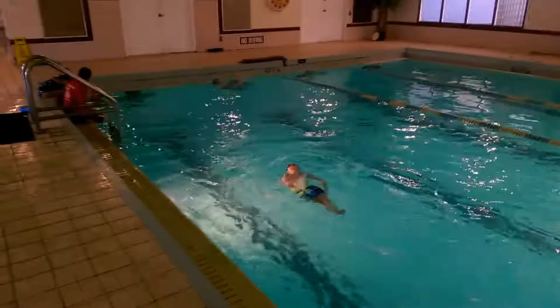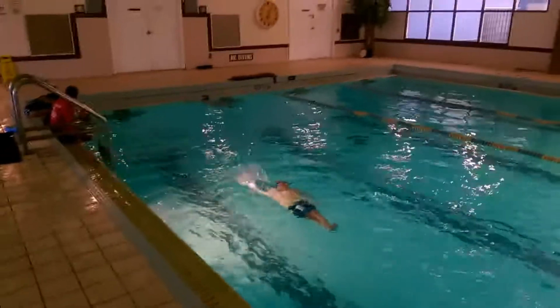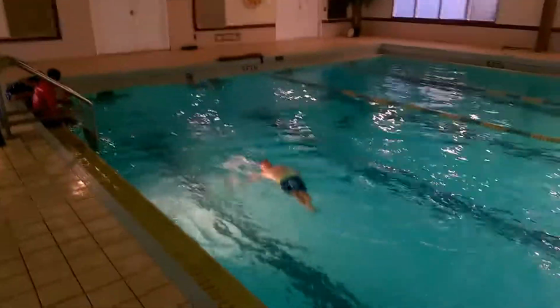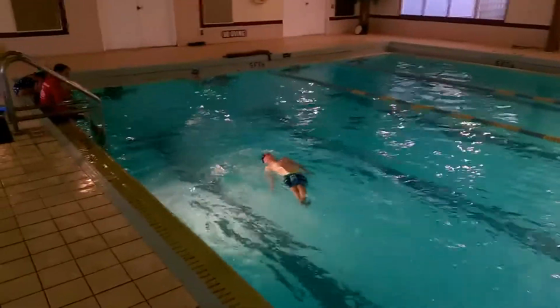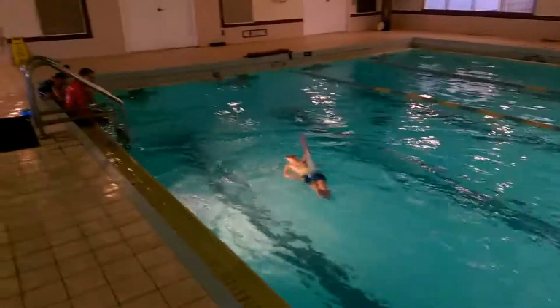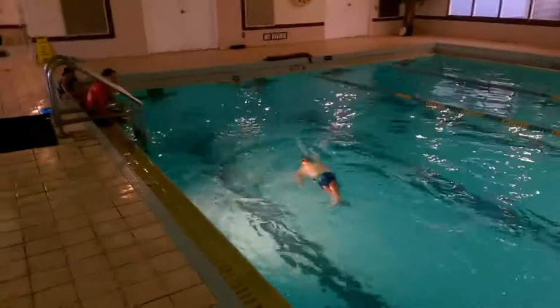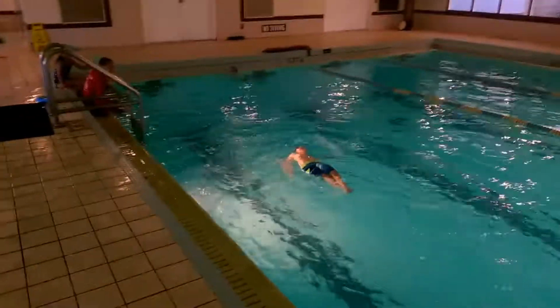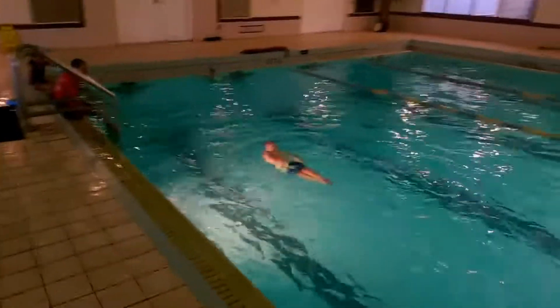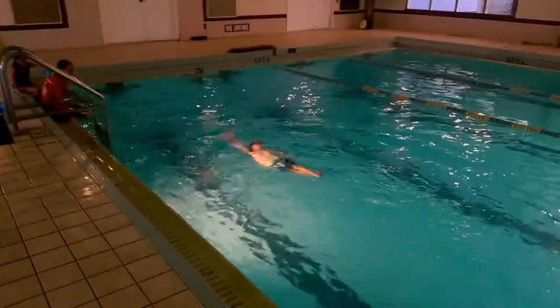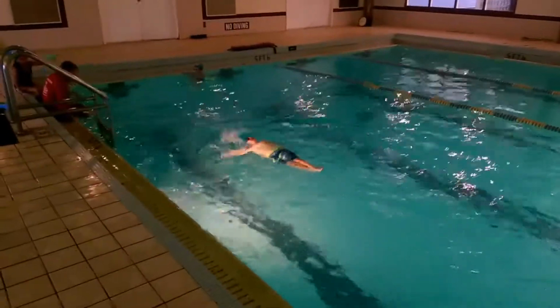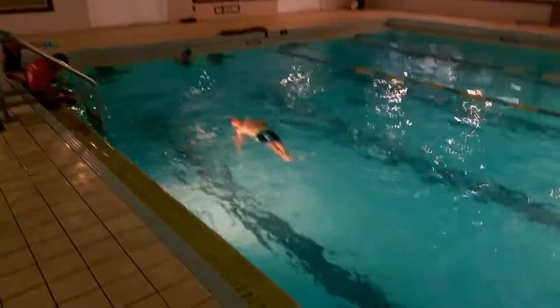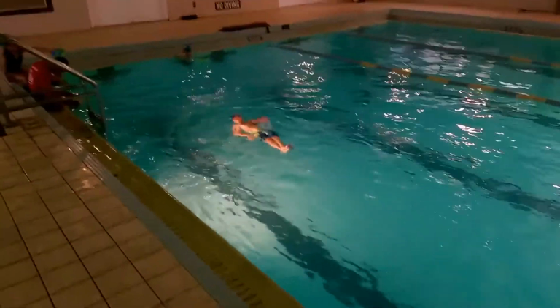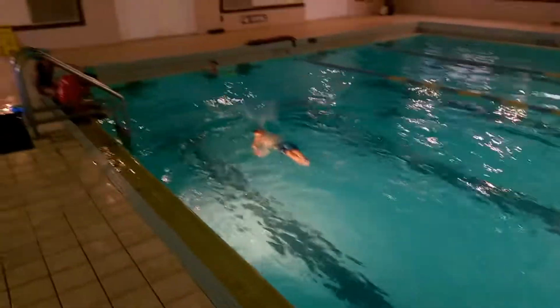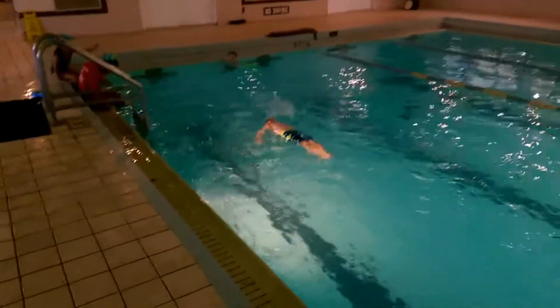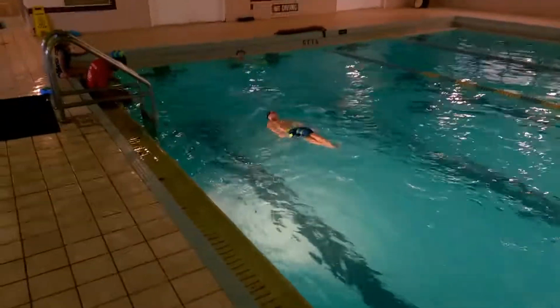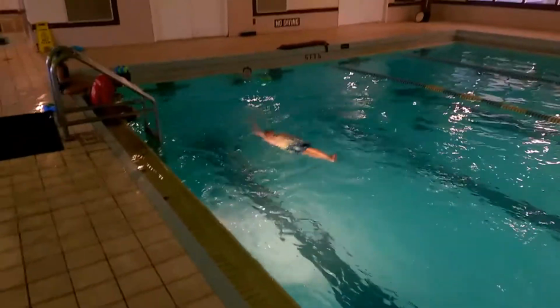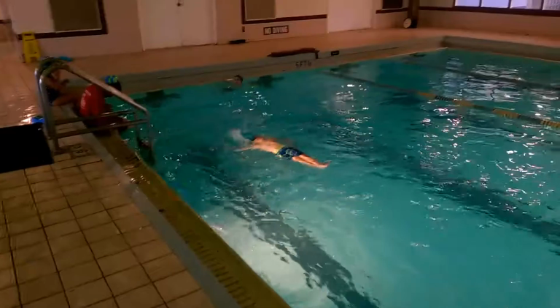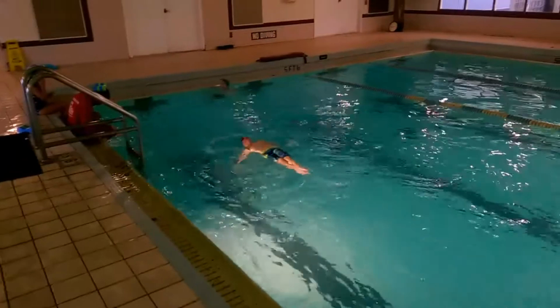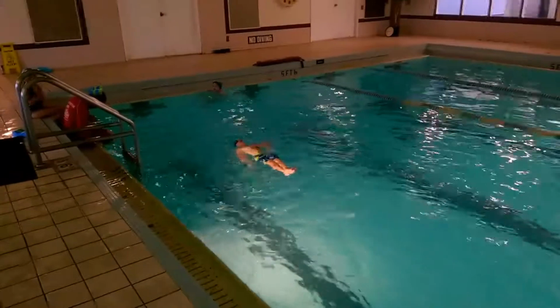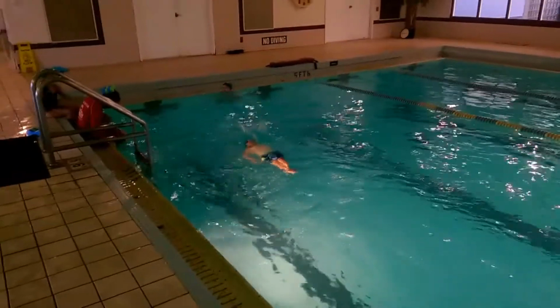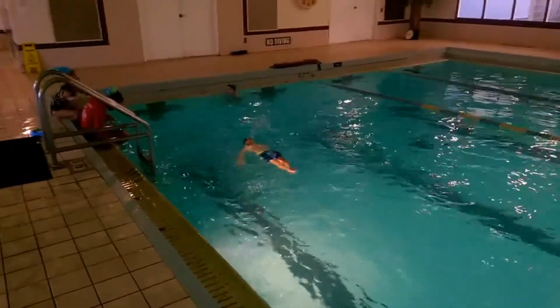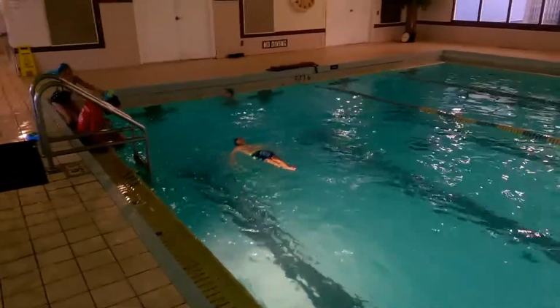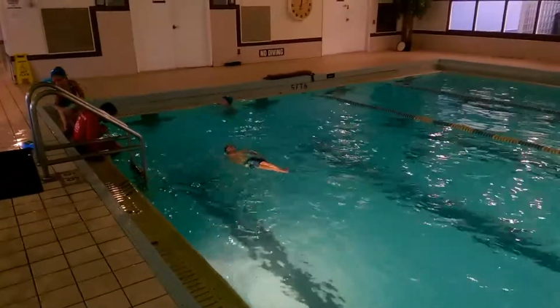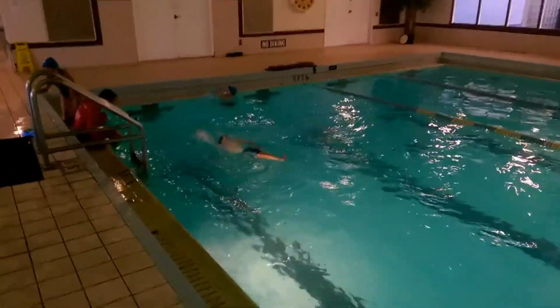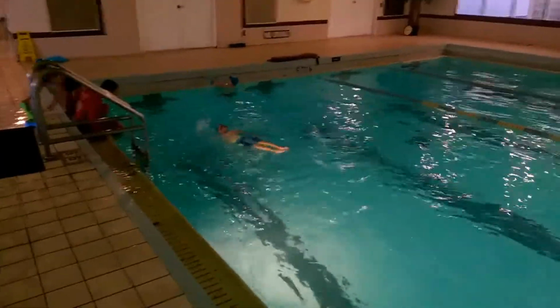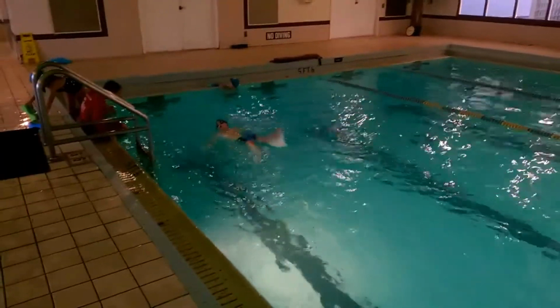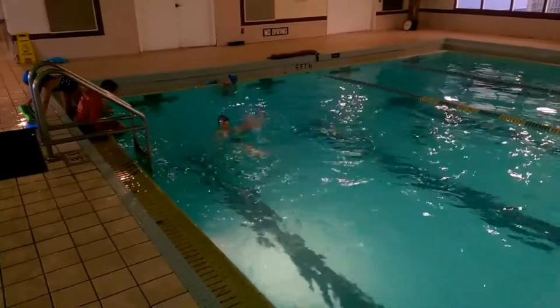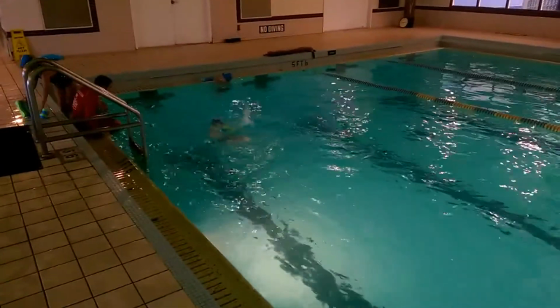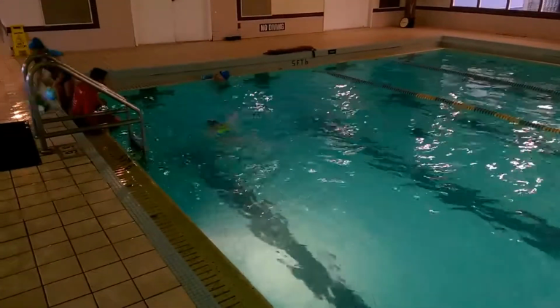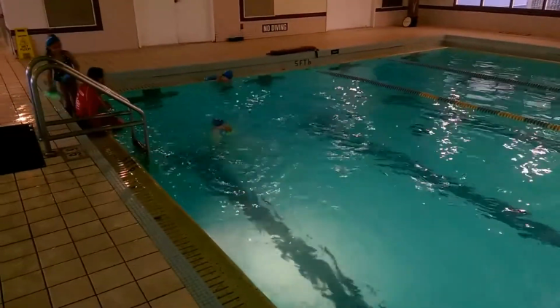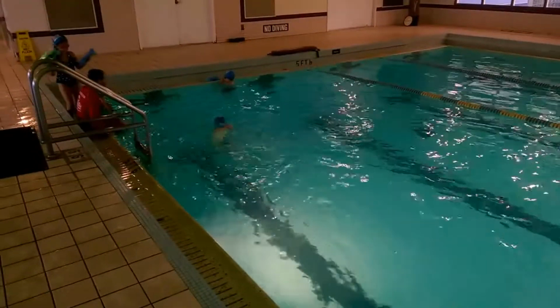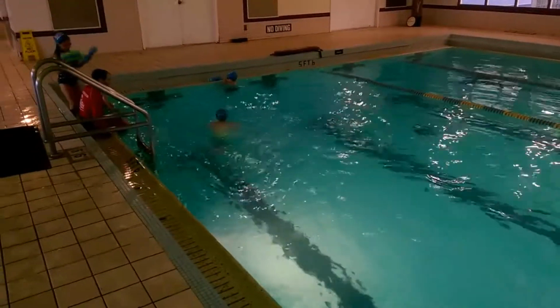Isaac's at the wall now. This is a 20-yard pool and they're getting worn out.